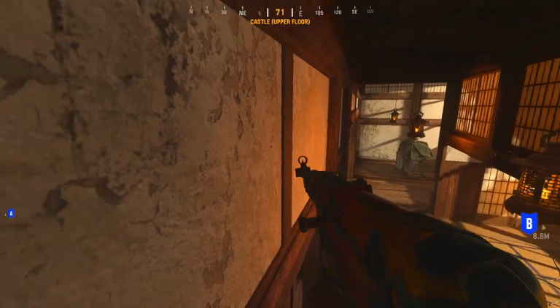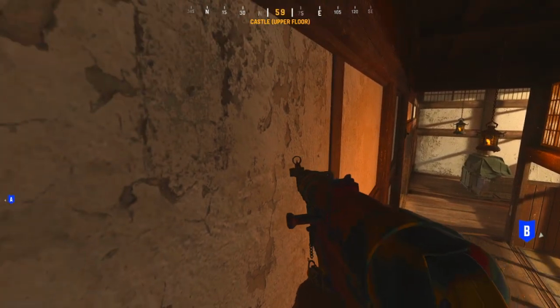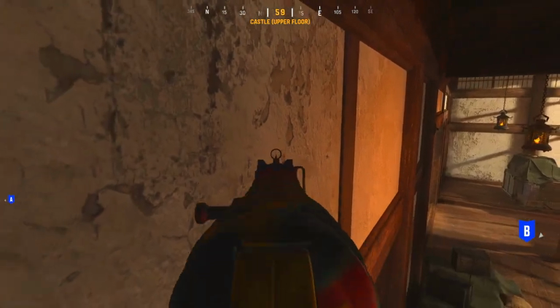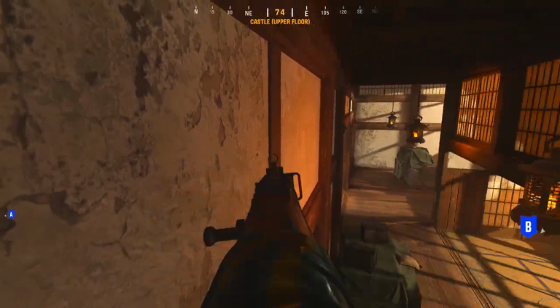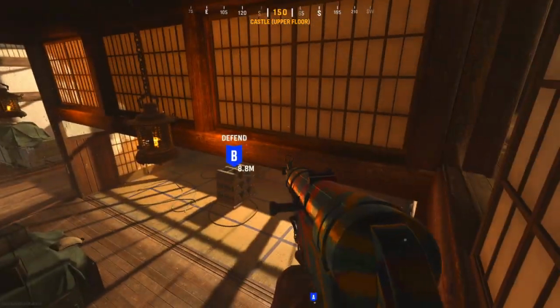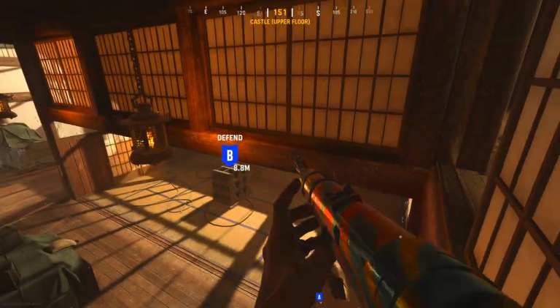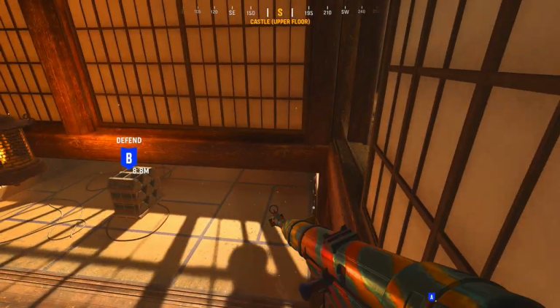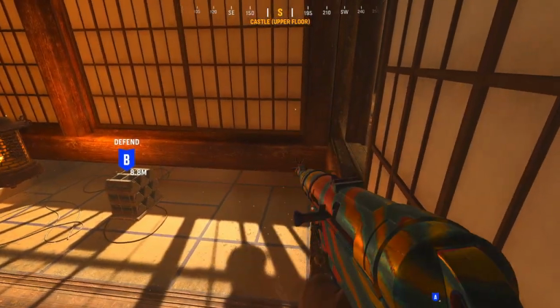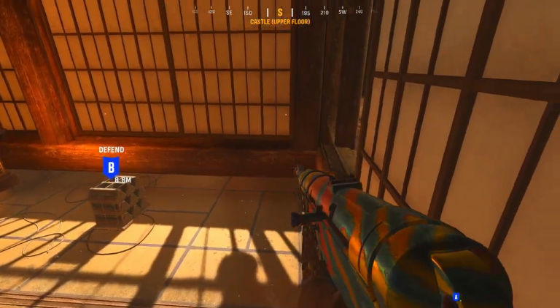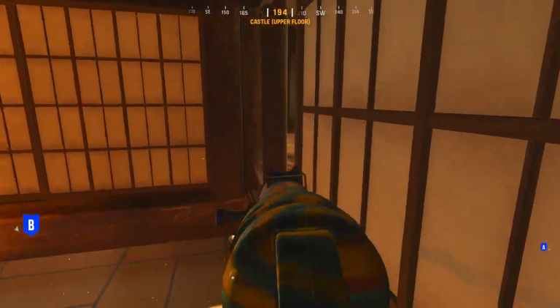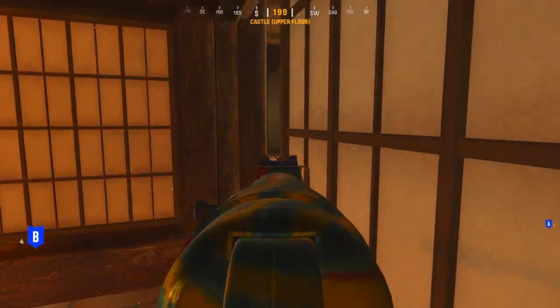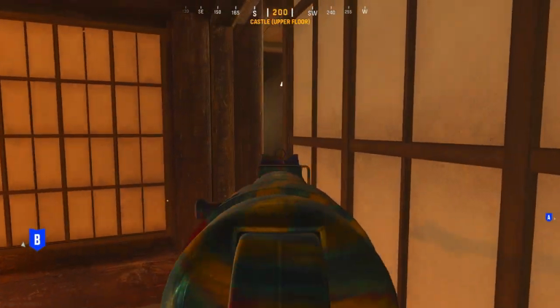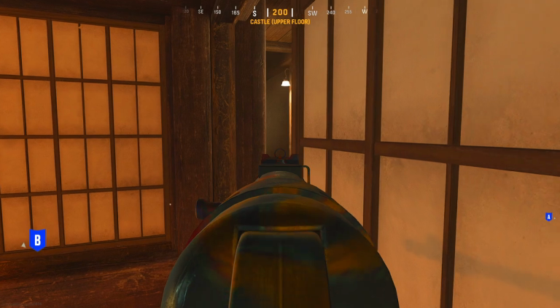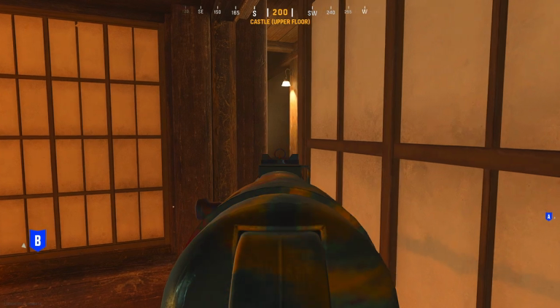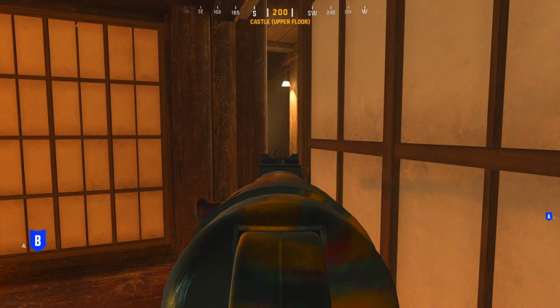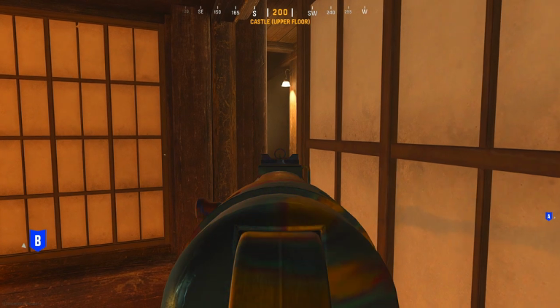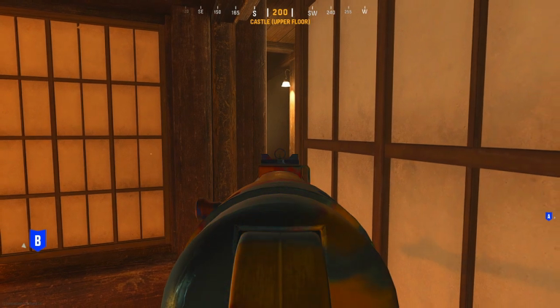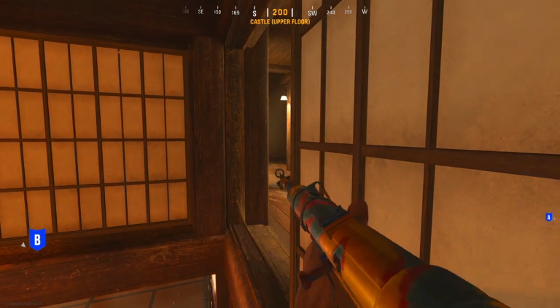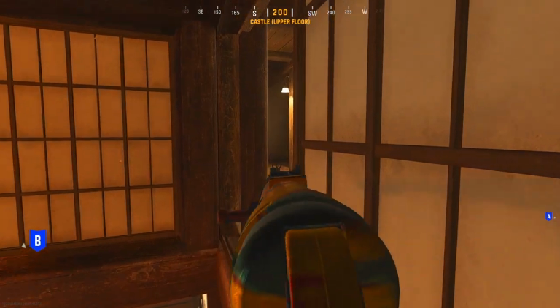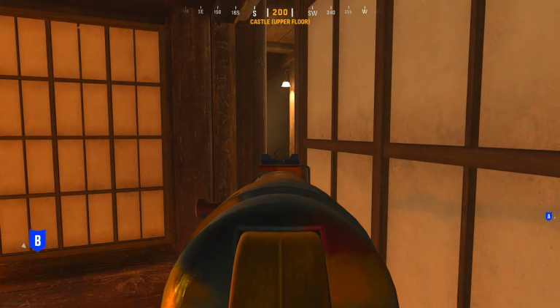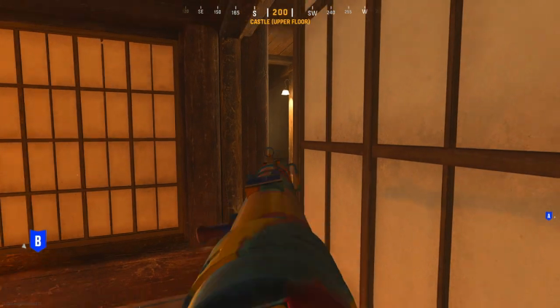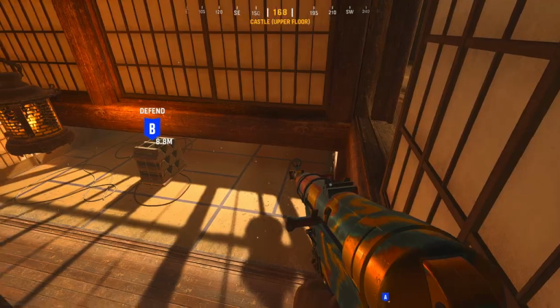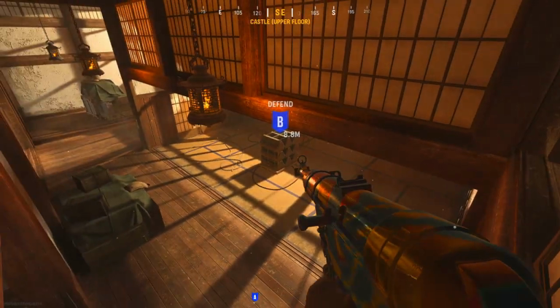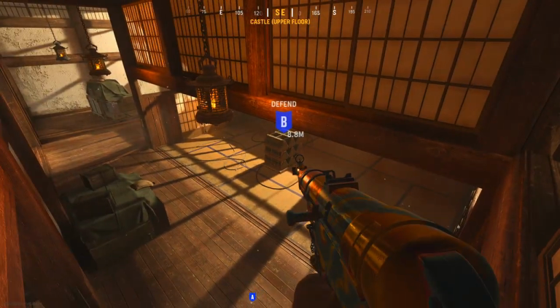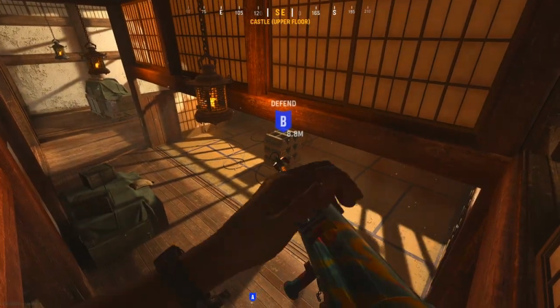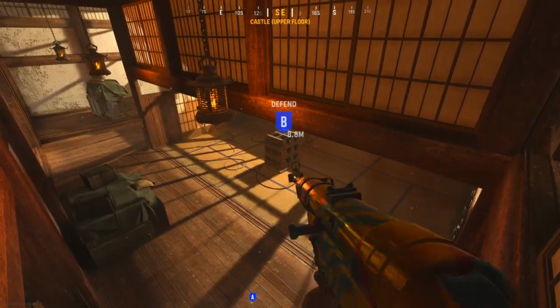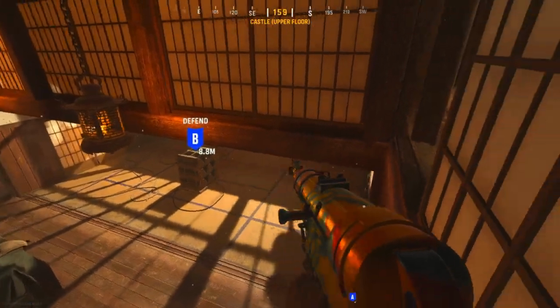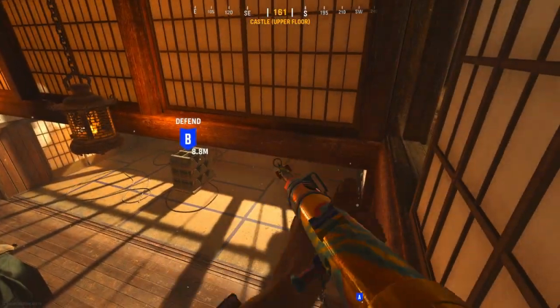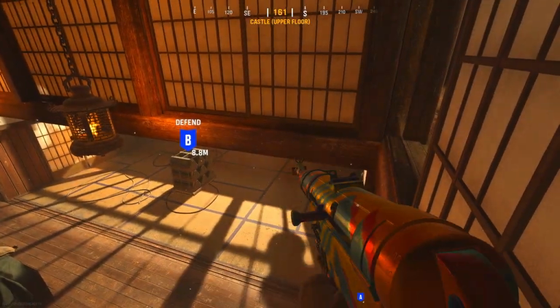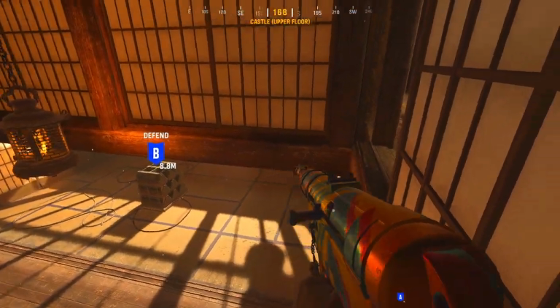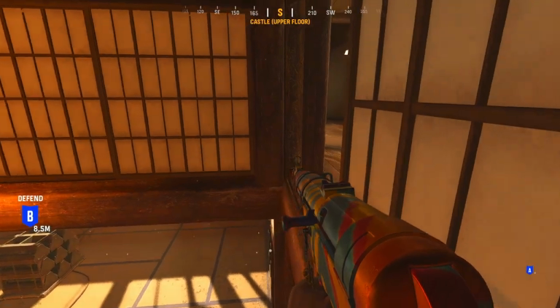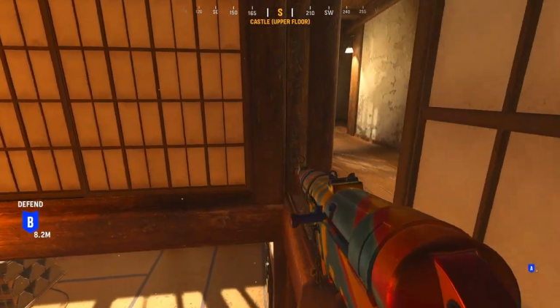Alternatively, if you're on the offensive side and you find your way here, you can check the L wall and push from the side. That's a pretty cool spot to have in mind in terms of everything bomb-related.